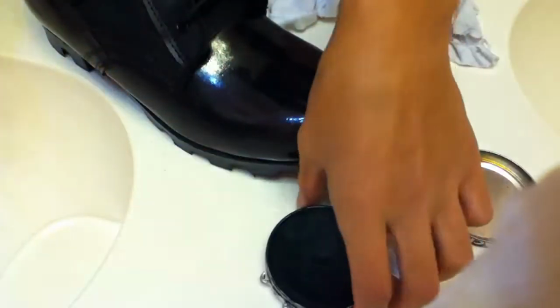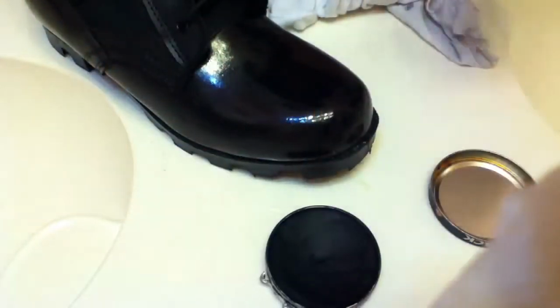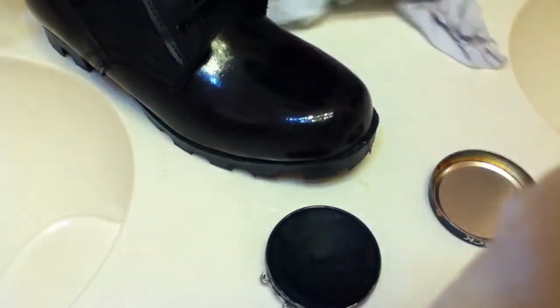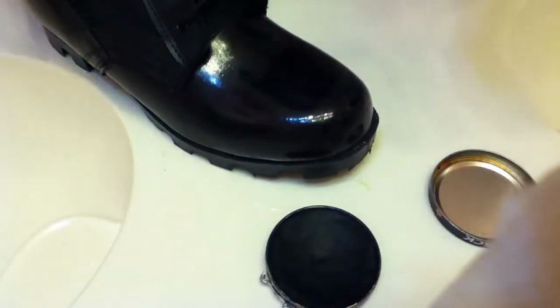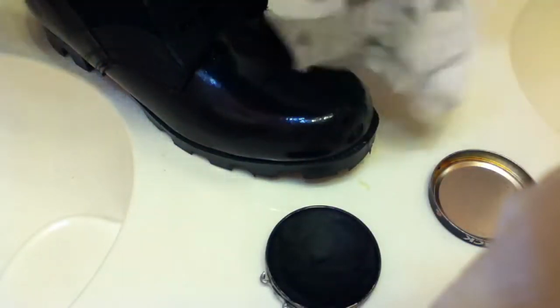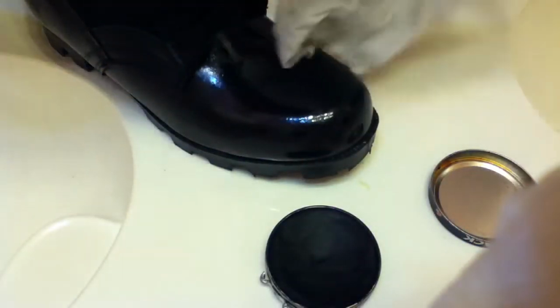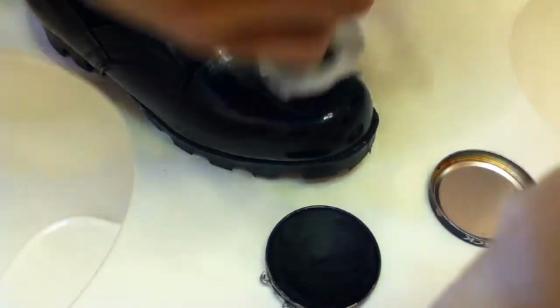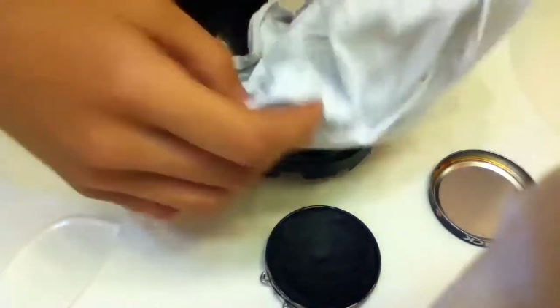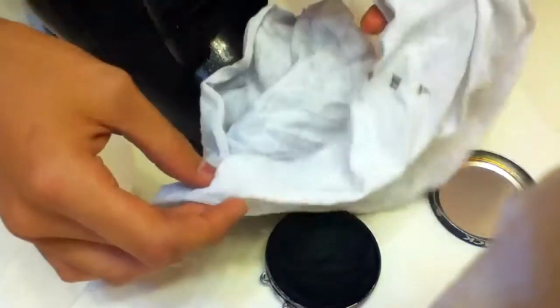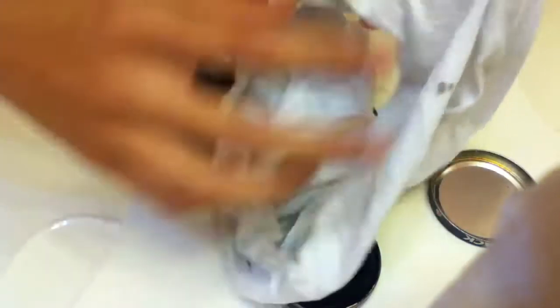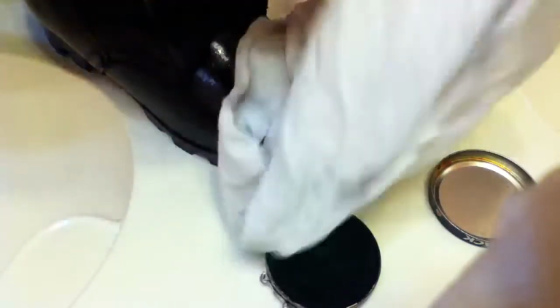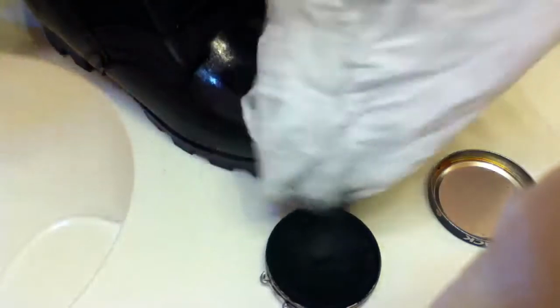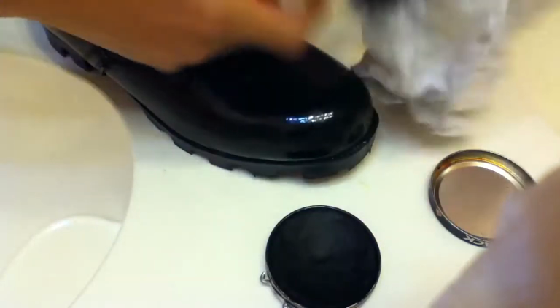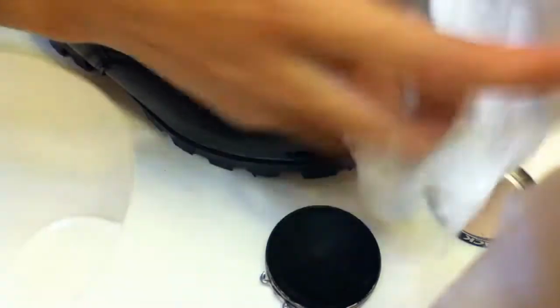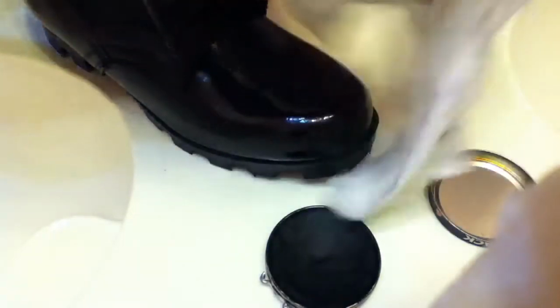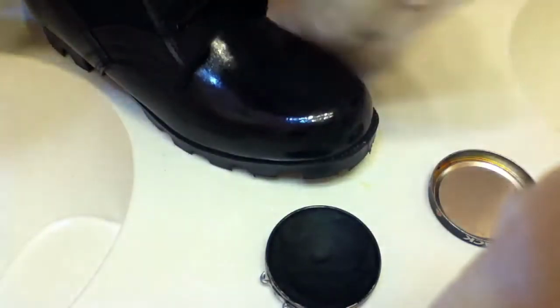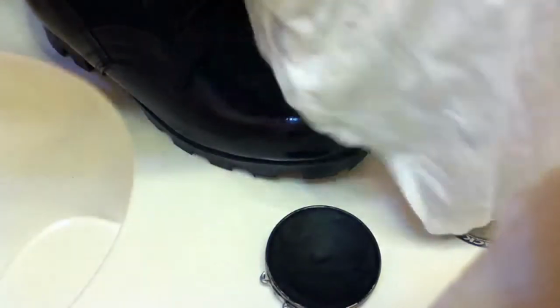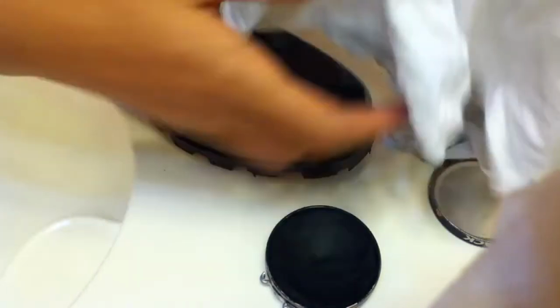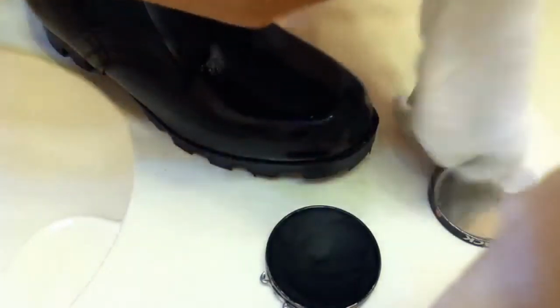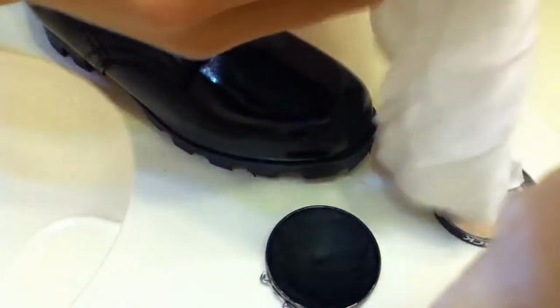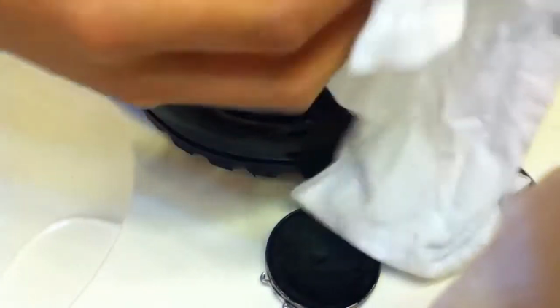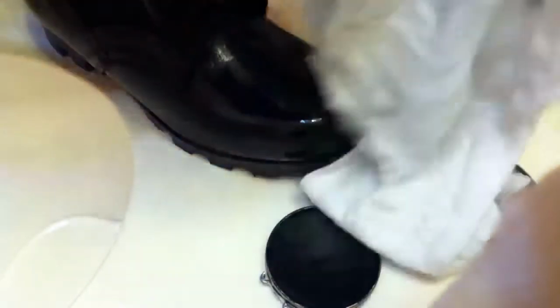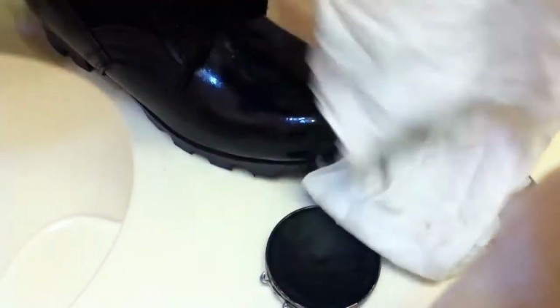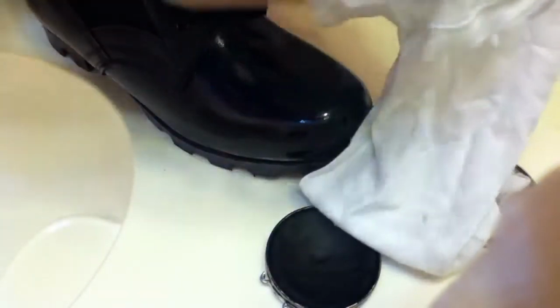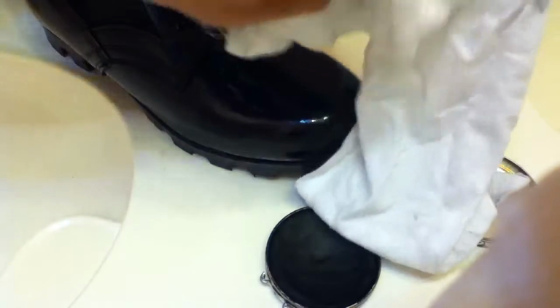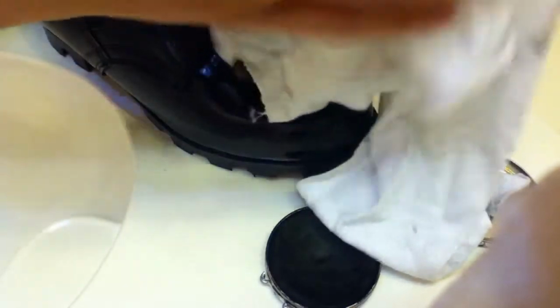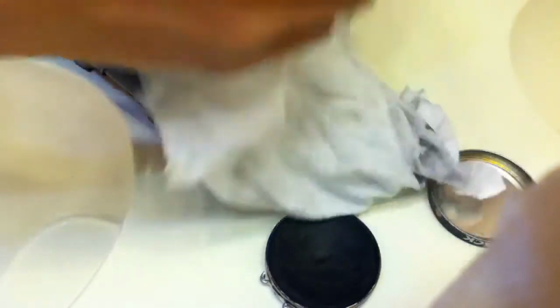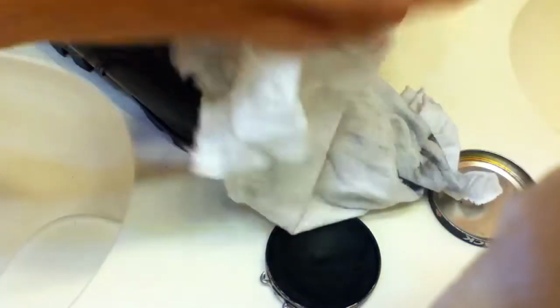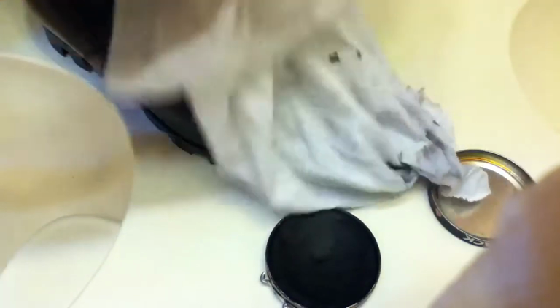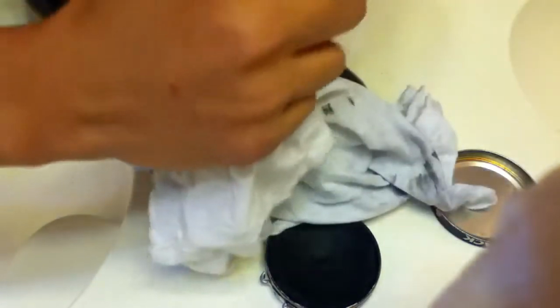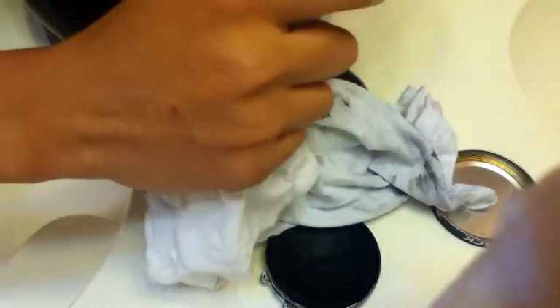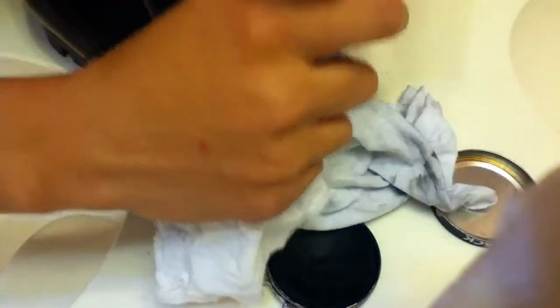Next, you want an old t-shirt — or it doesn't have to be old, but a t-shirt. Don't use towels or anything like that because it will mess up your boot.